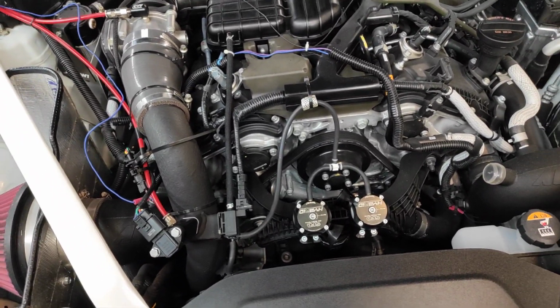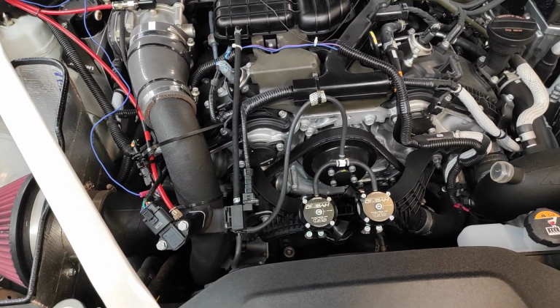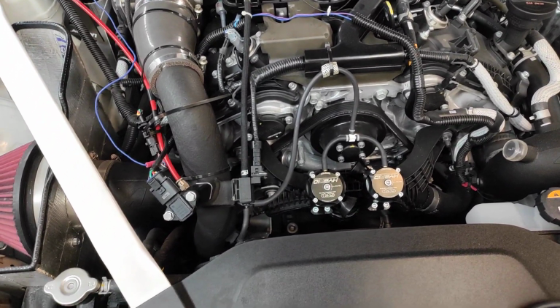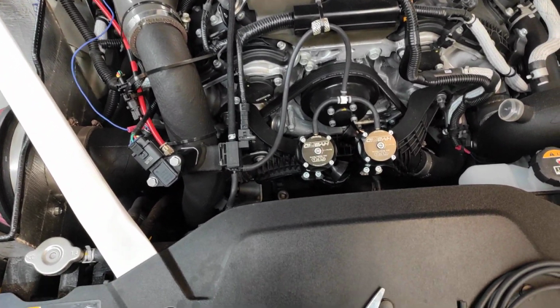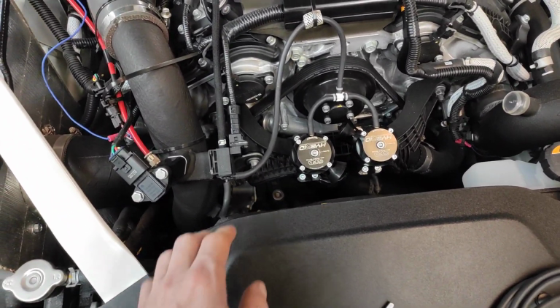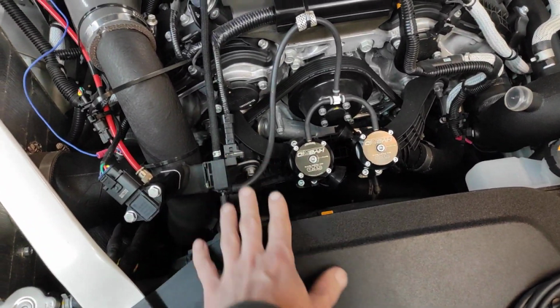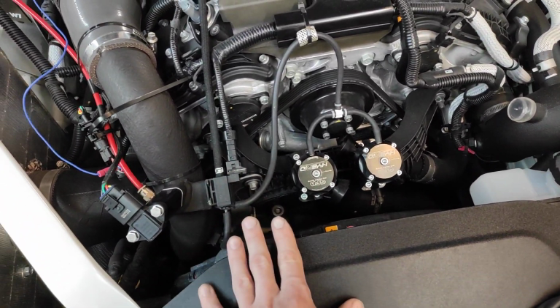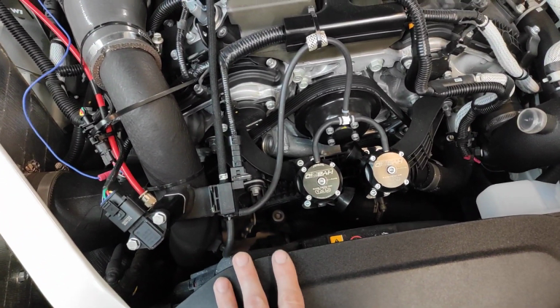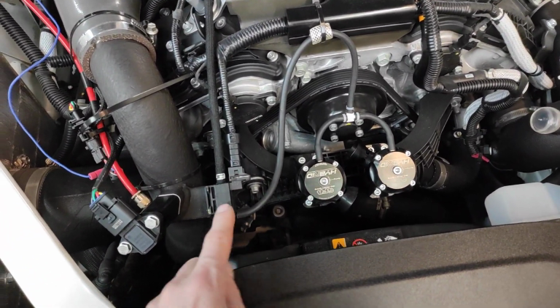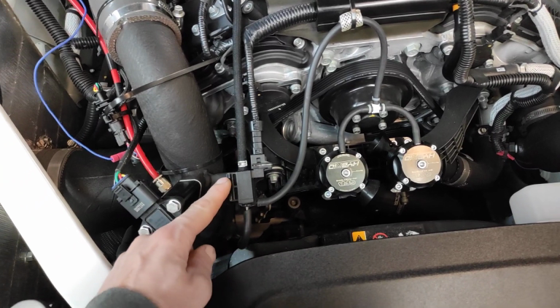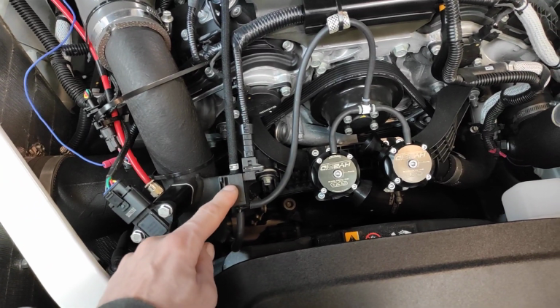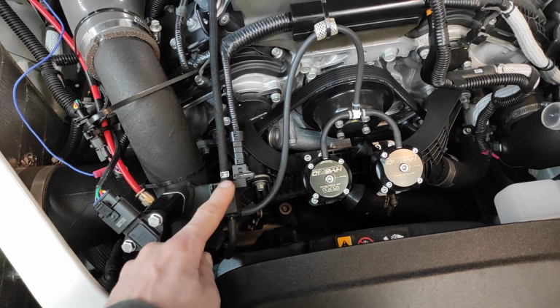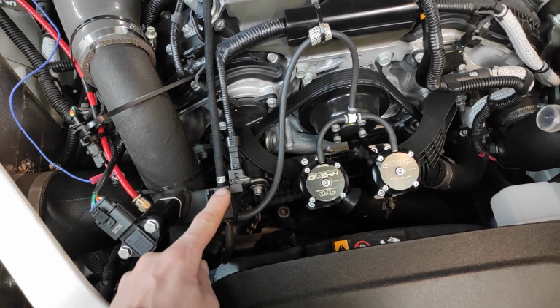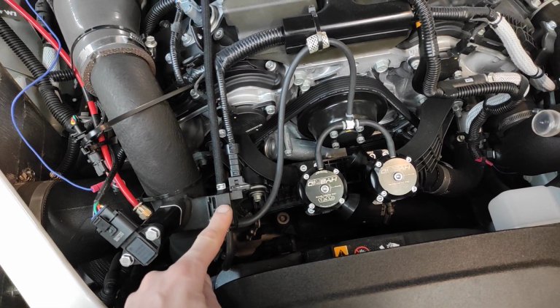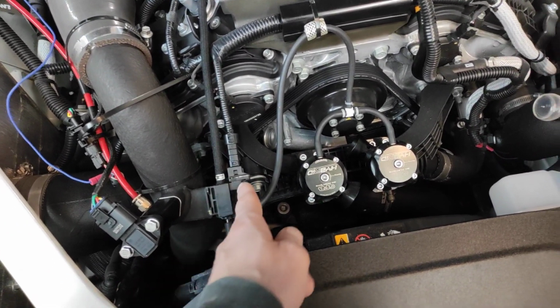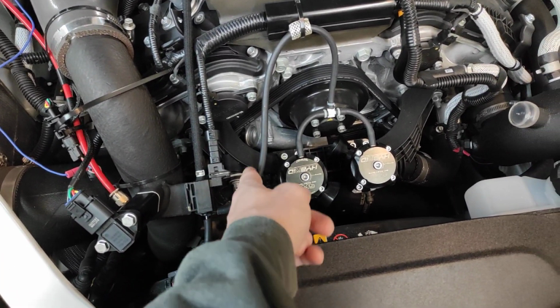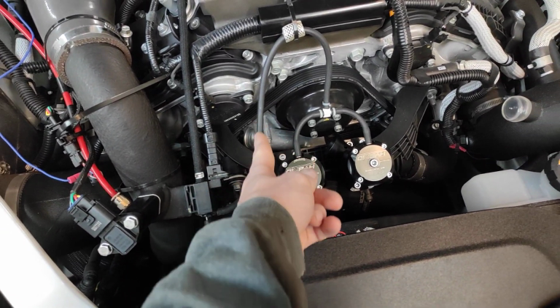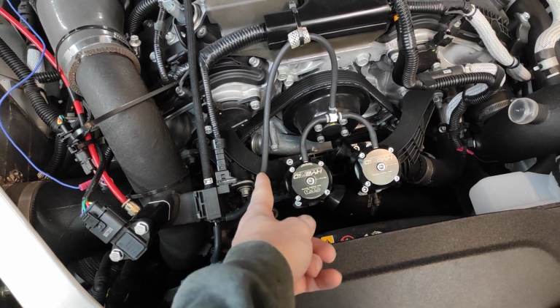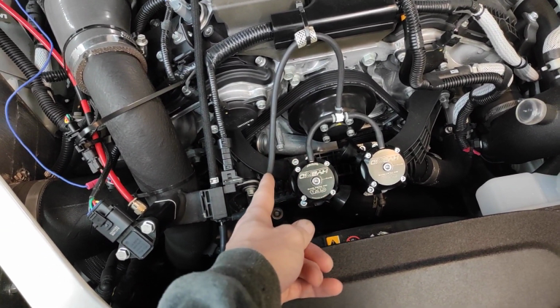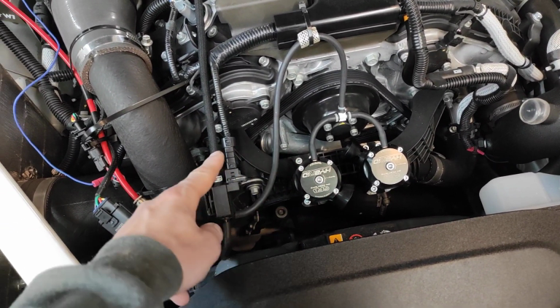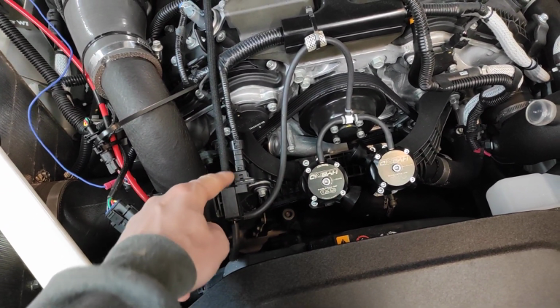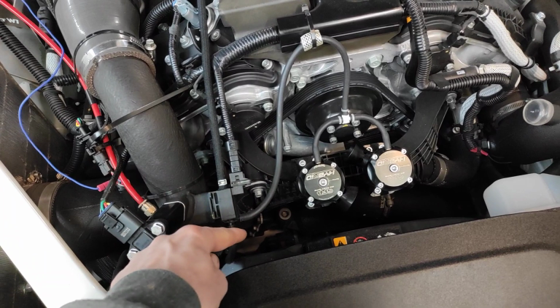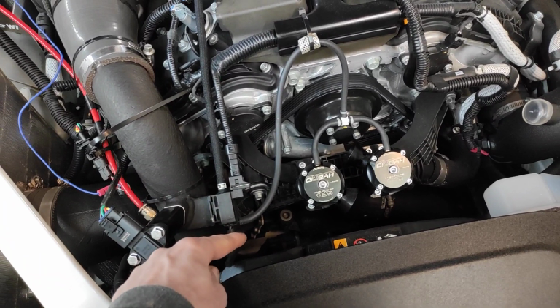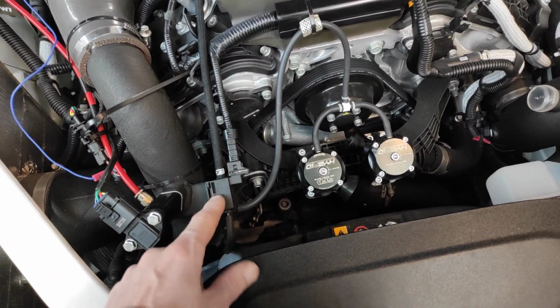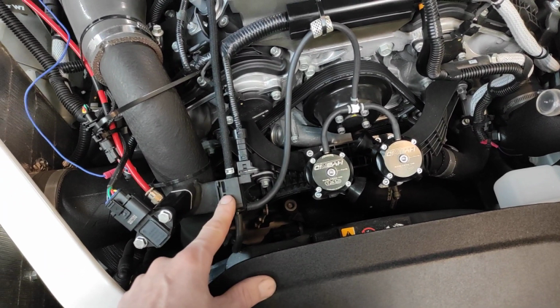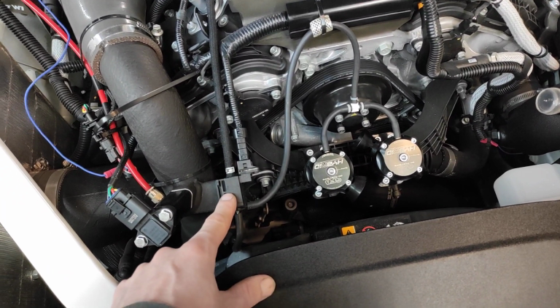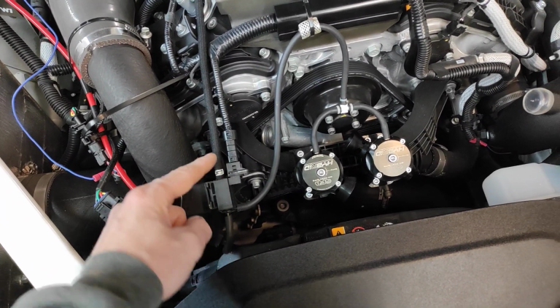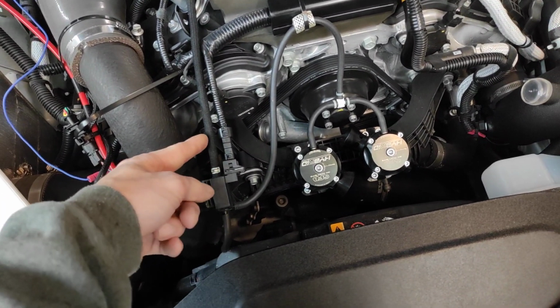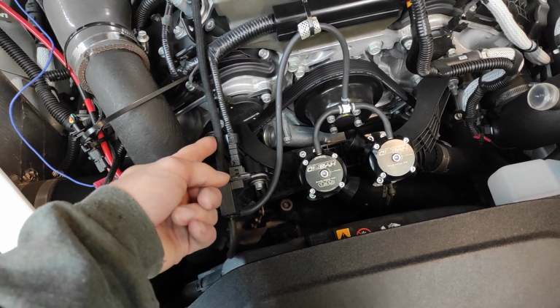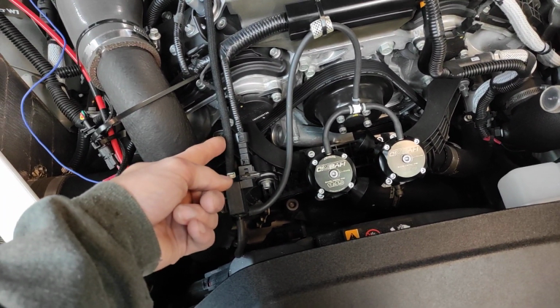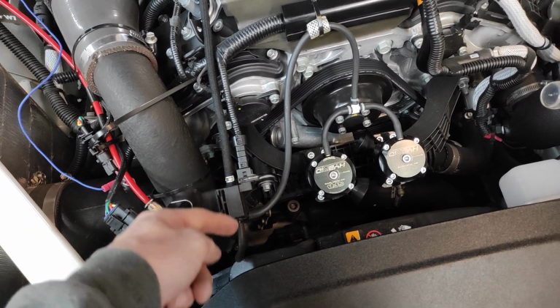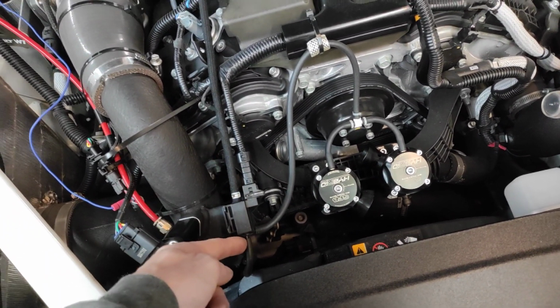If you're going to run a mechanical gauge, you need to come up here to this distribution block. This is a solenoid, this is your output, and these are the two options. The solenoid is either on this line or this line.